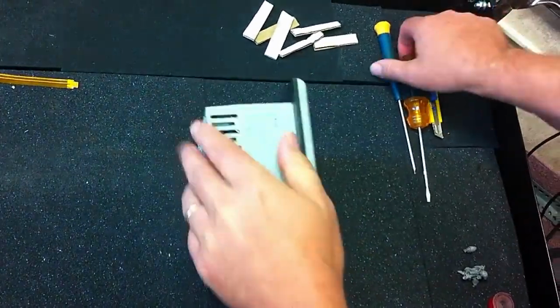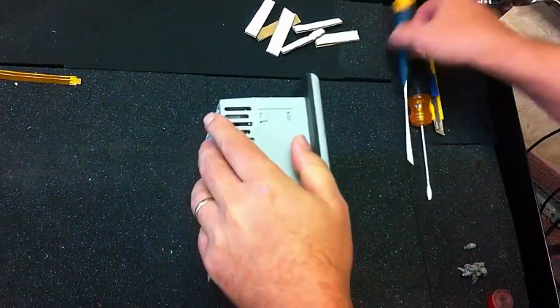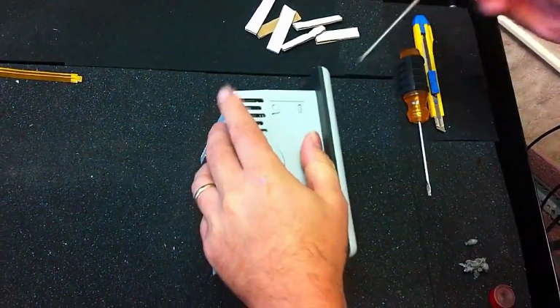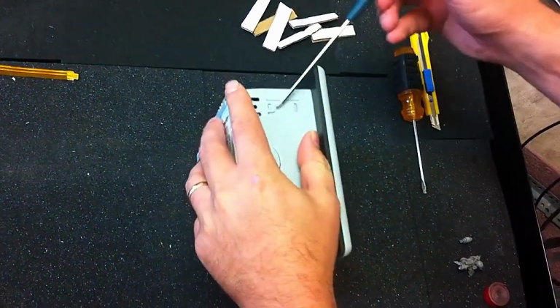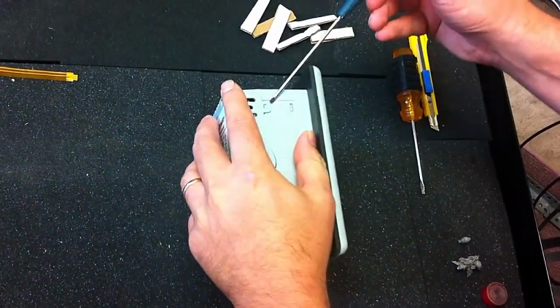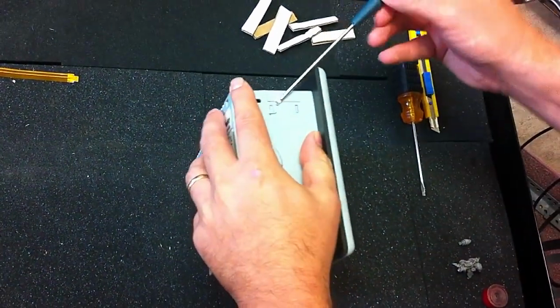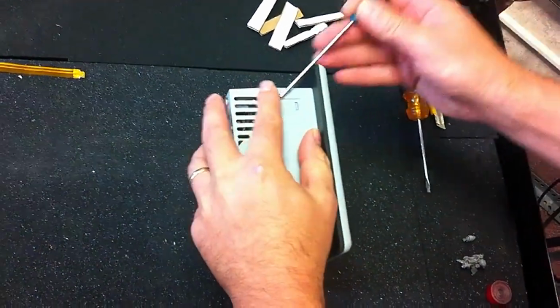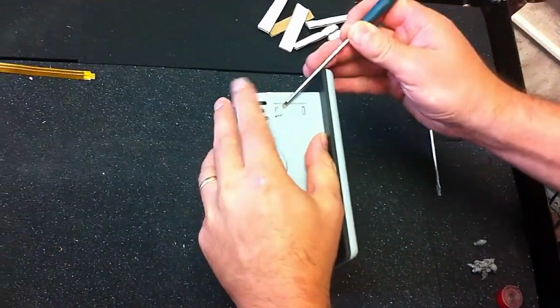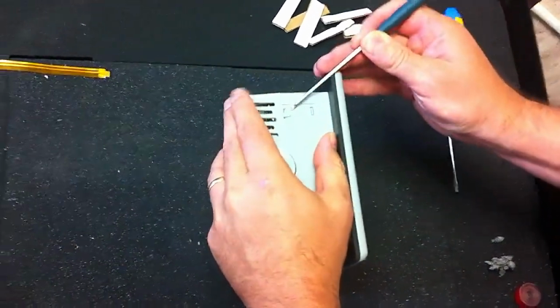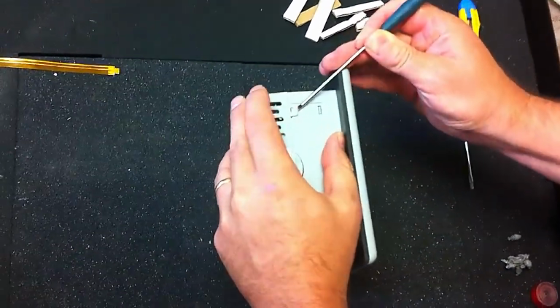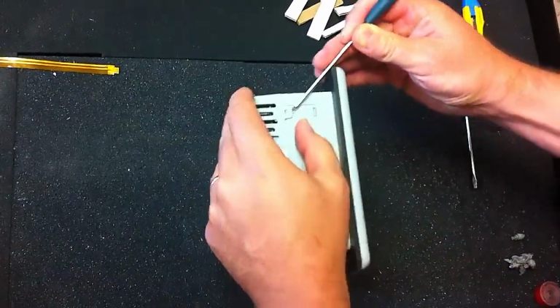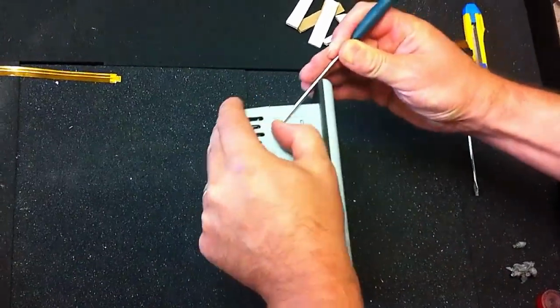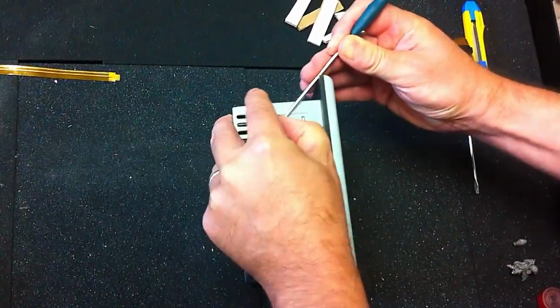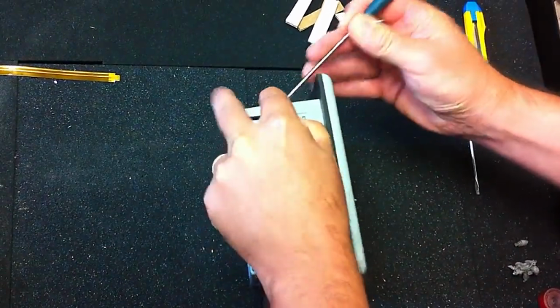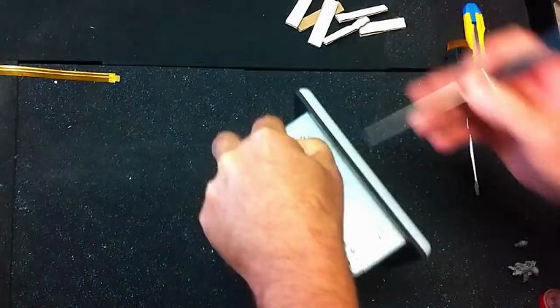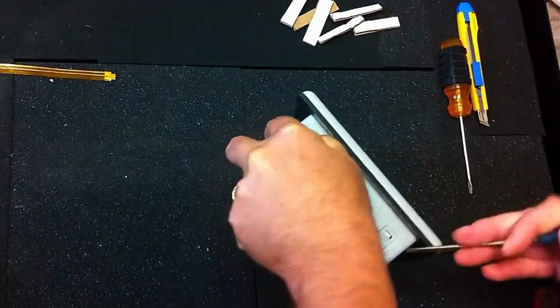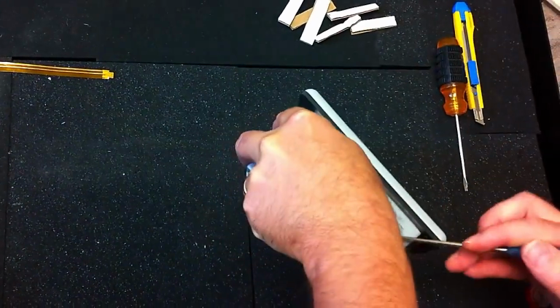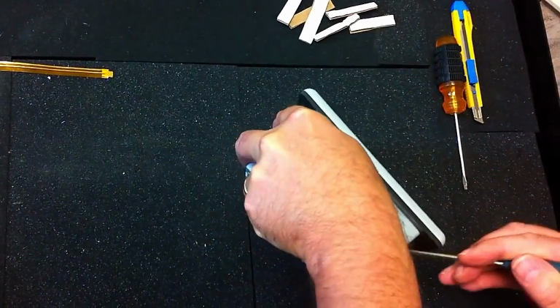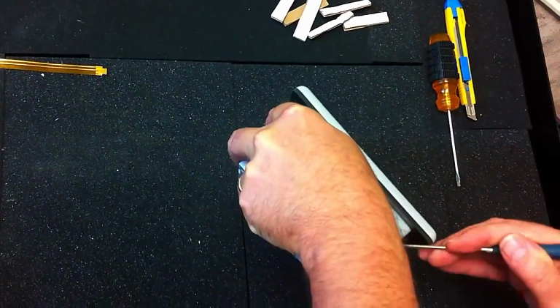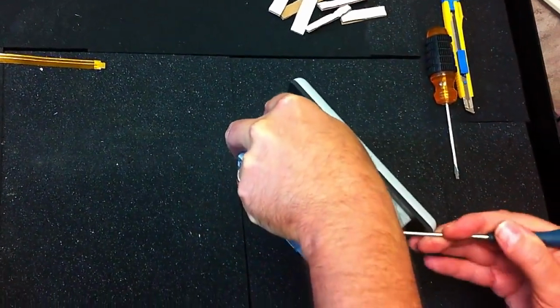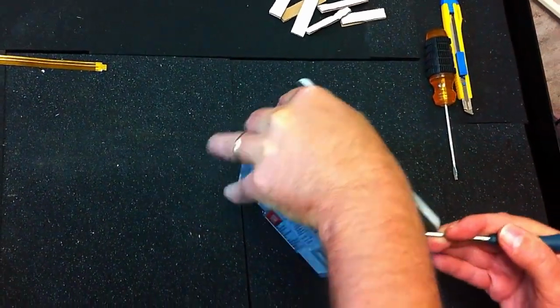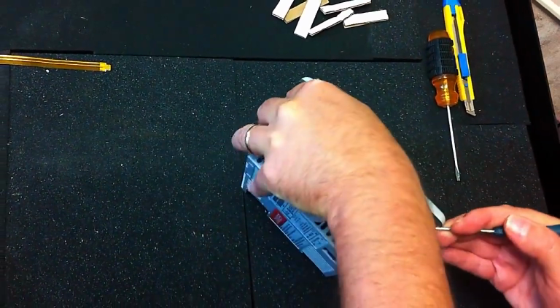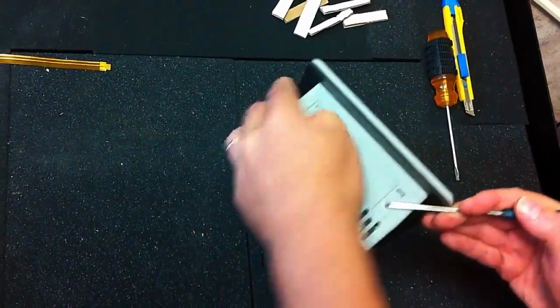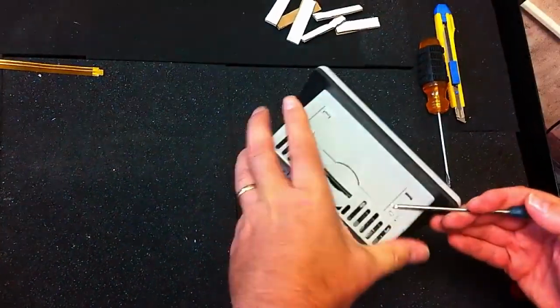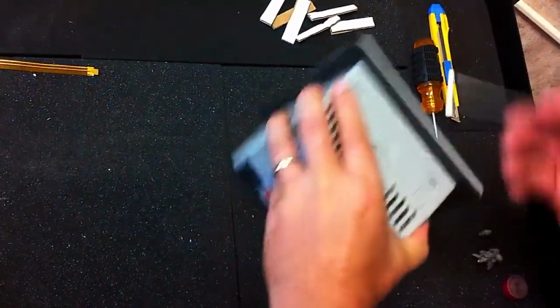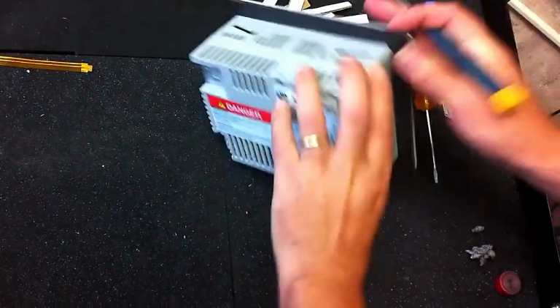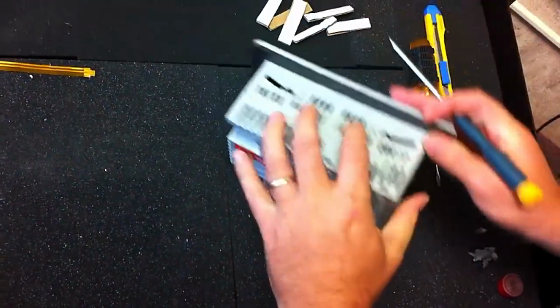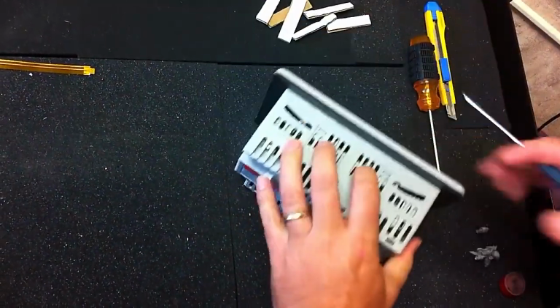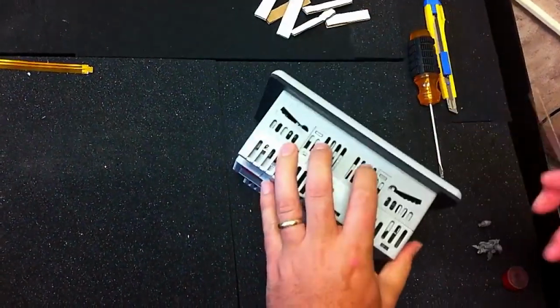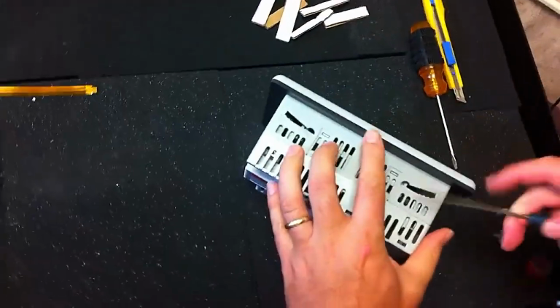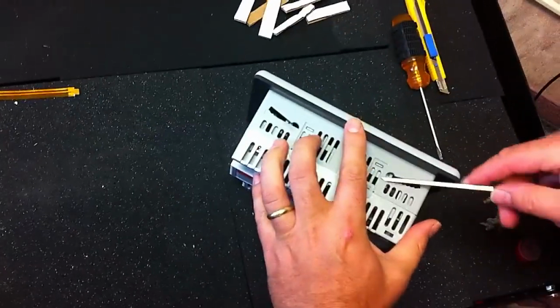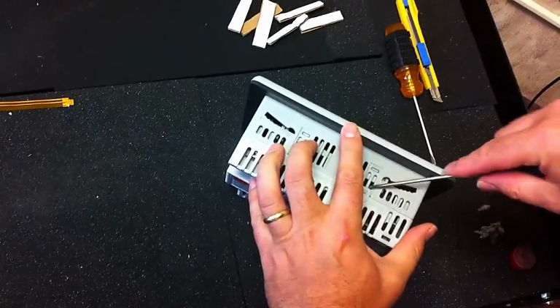You're going to need flat screwdrivers, a knife, and some cardboard strips. So you just walk through taking them apart.